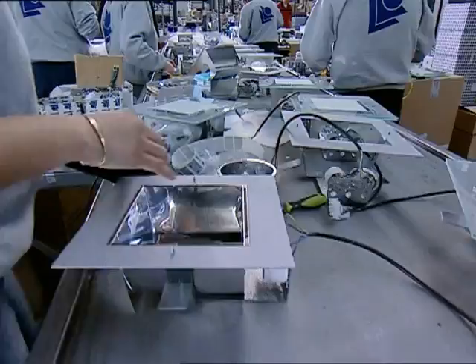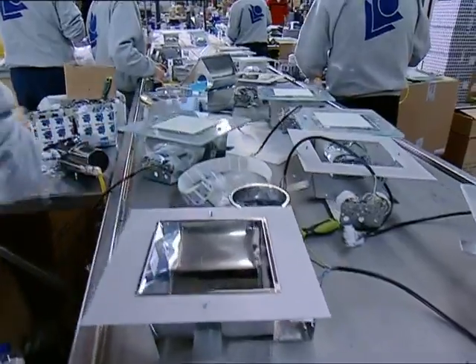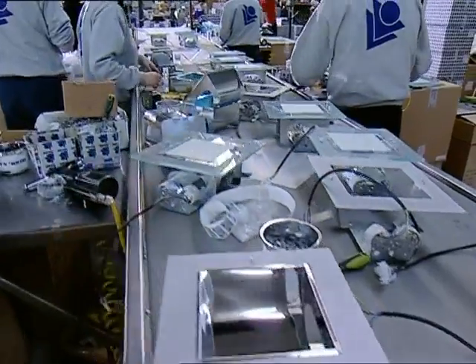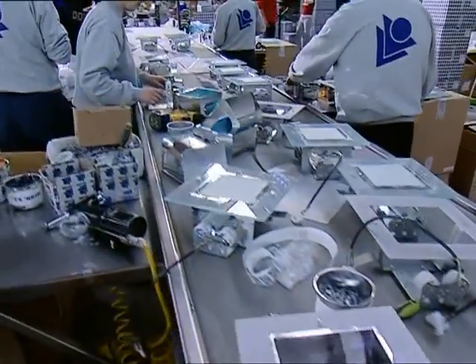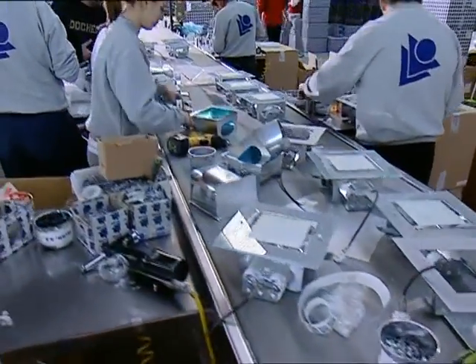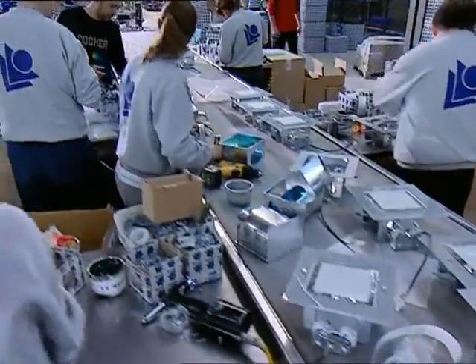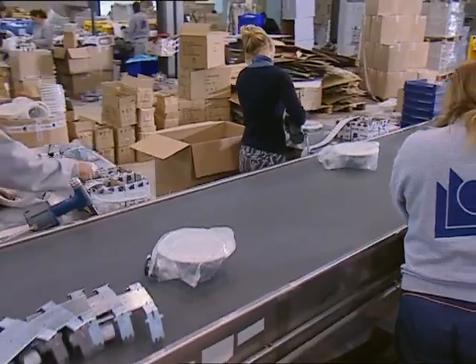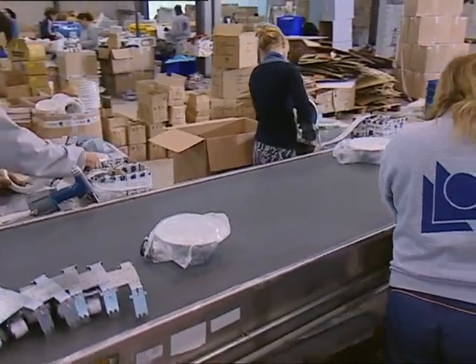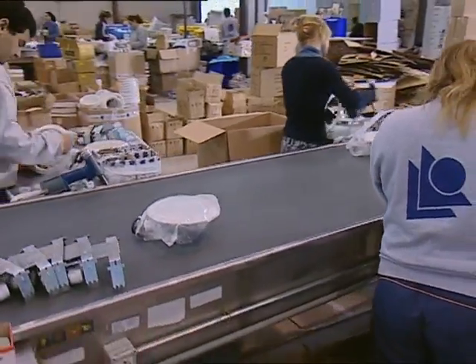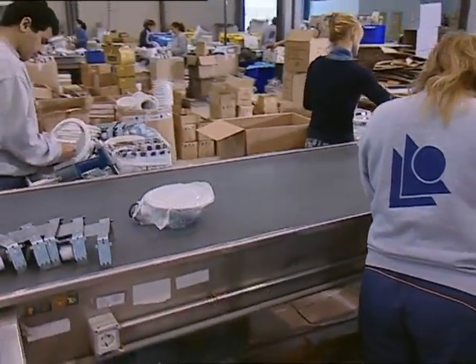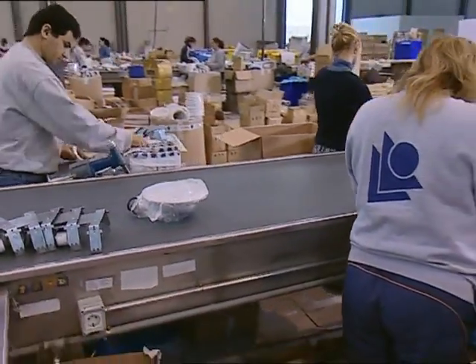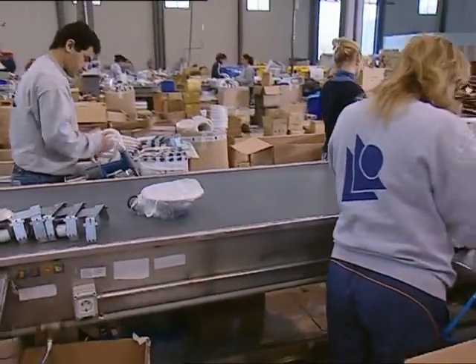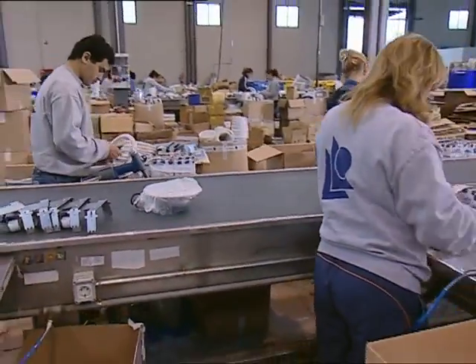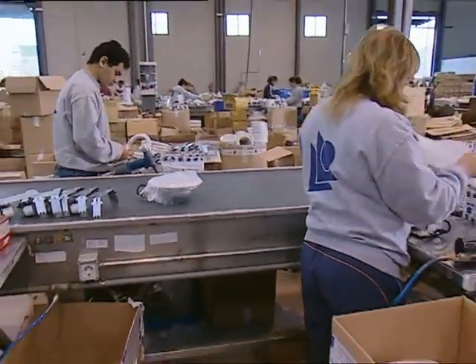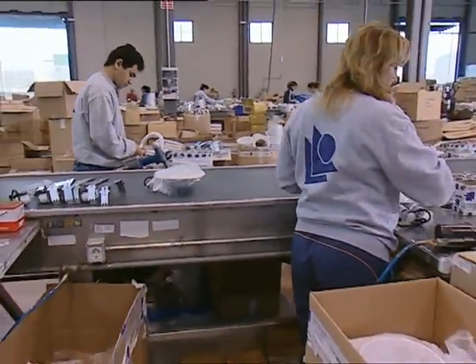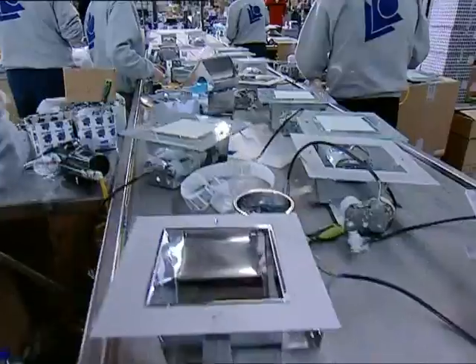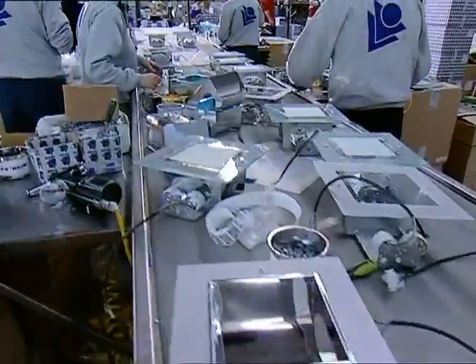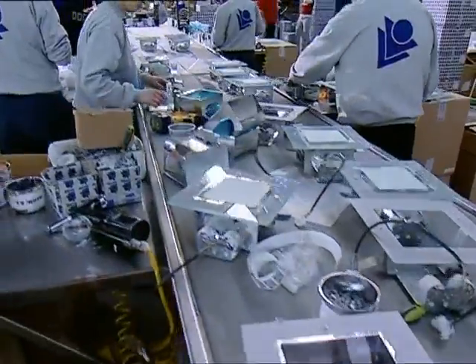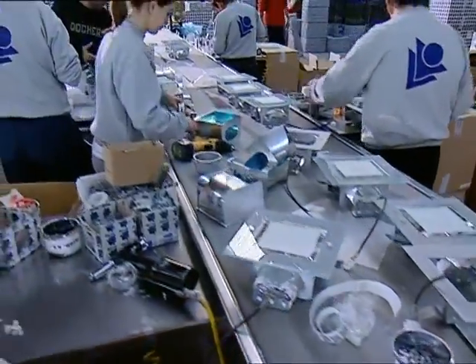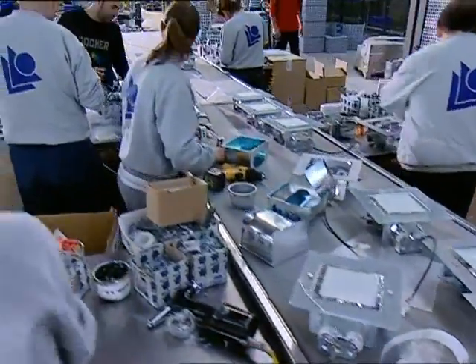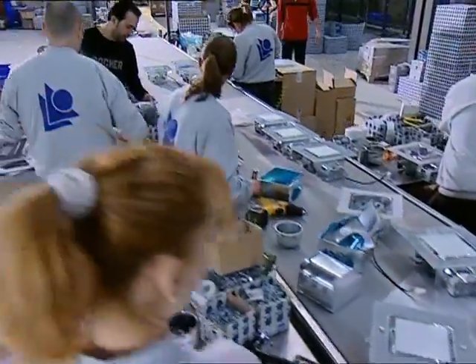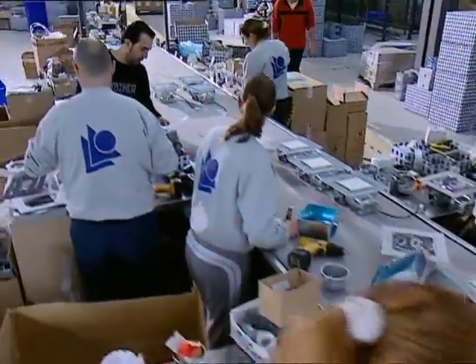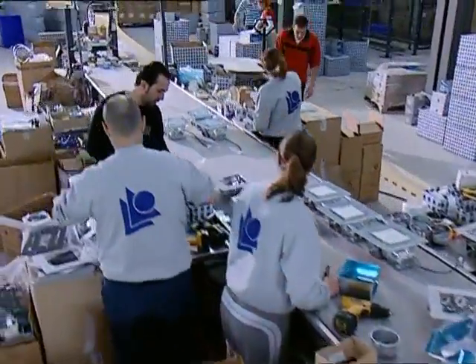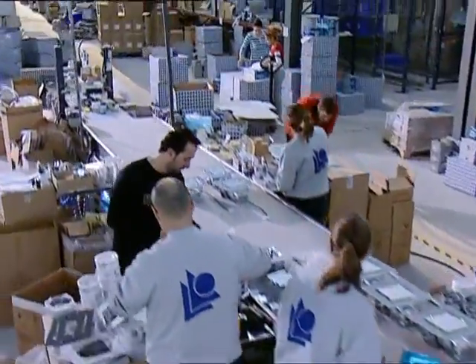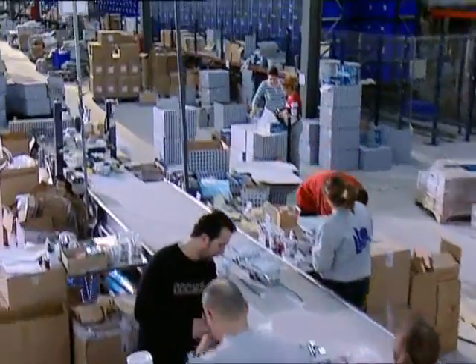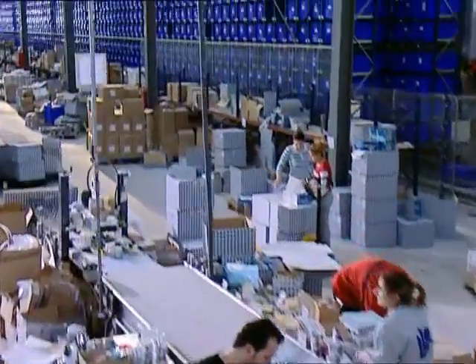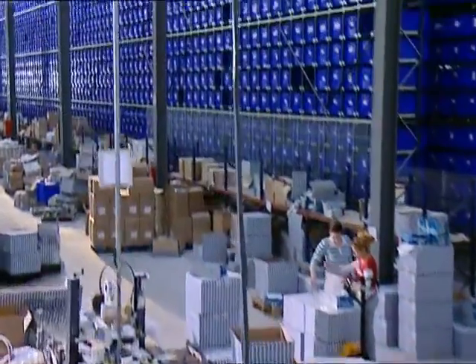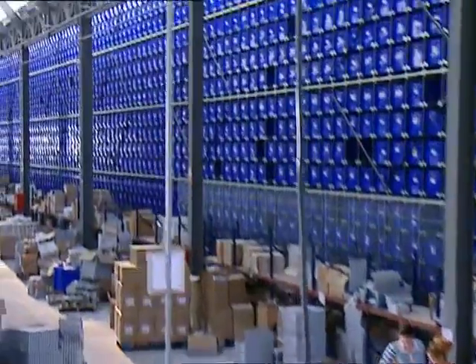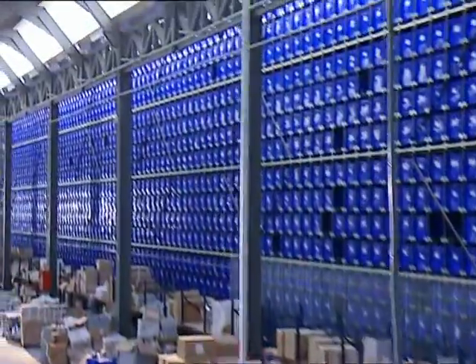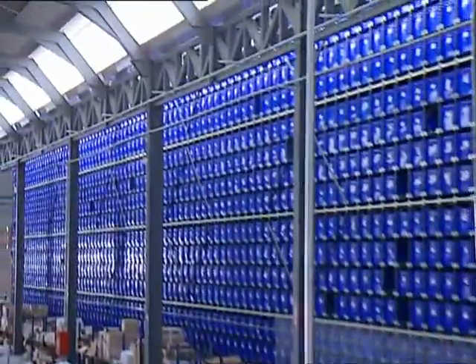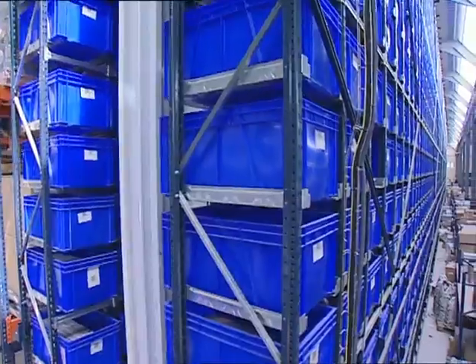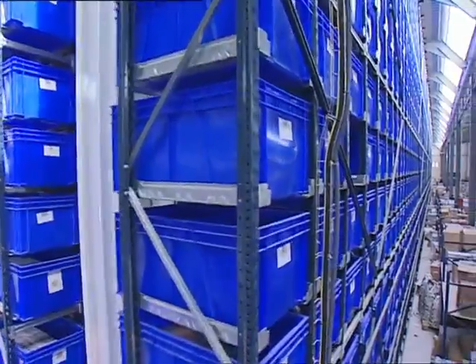This warehouse has been designed with a double purpose: to comply simultaneously with the organization of the finished product and the supply of components to the production line. The capacity of the warehouse equates to approximately 3,000 boxes.